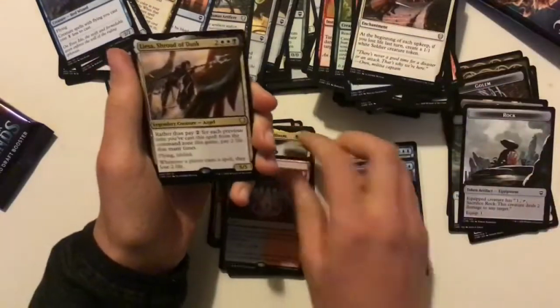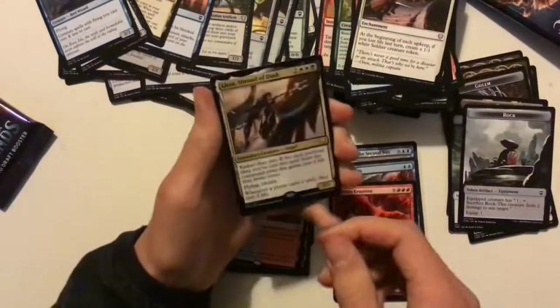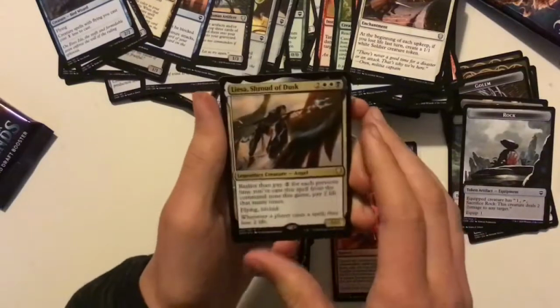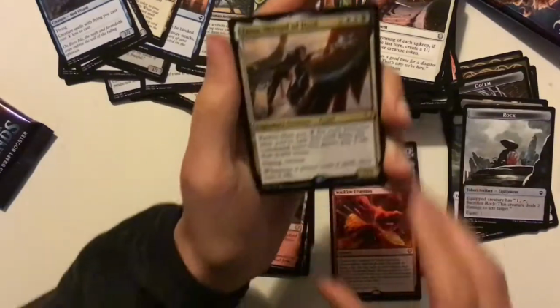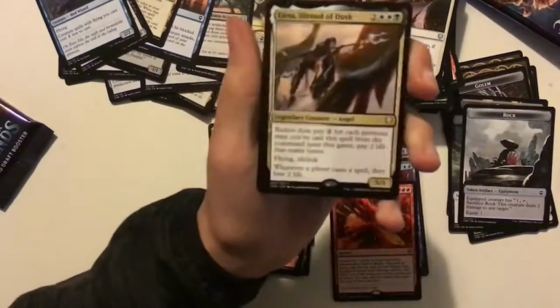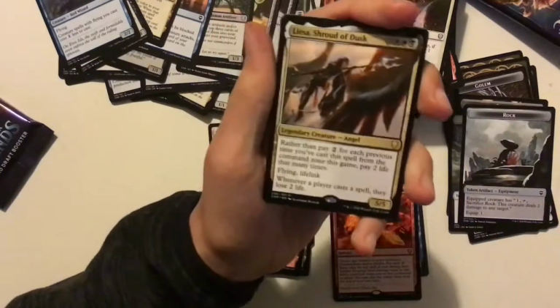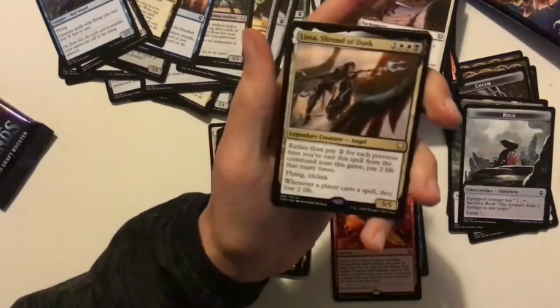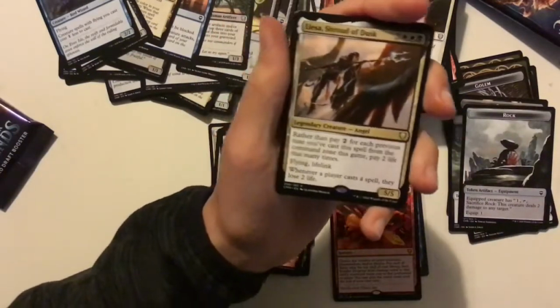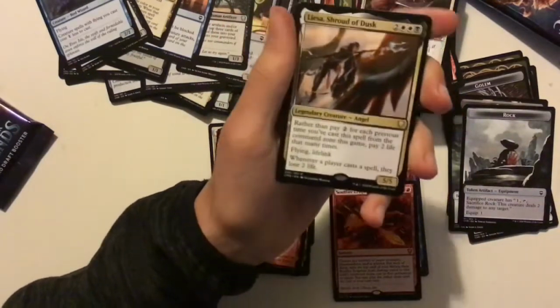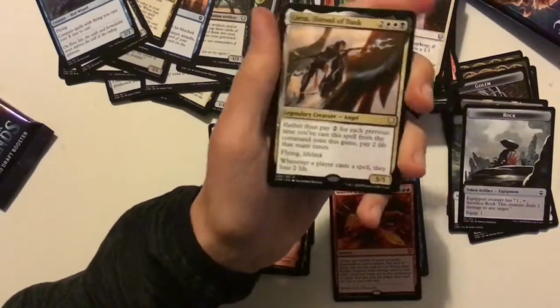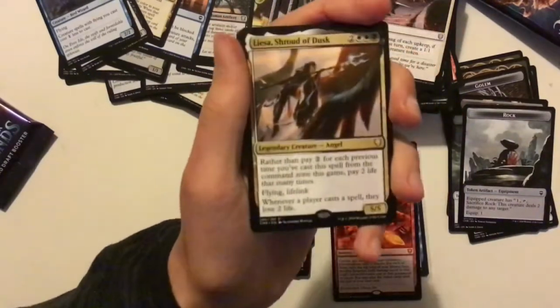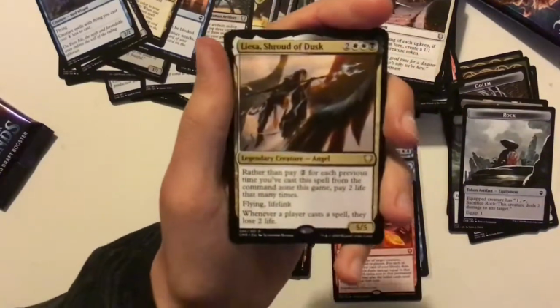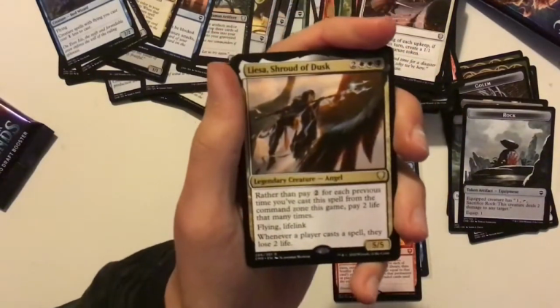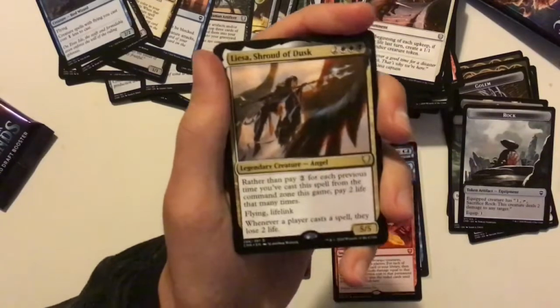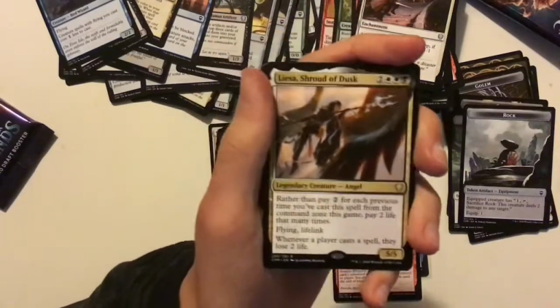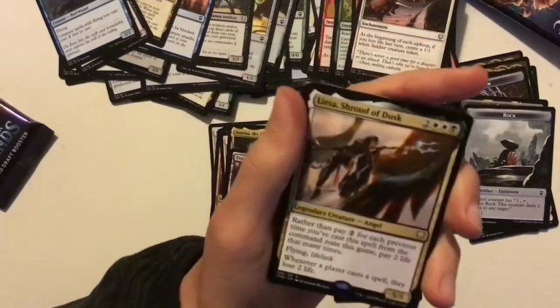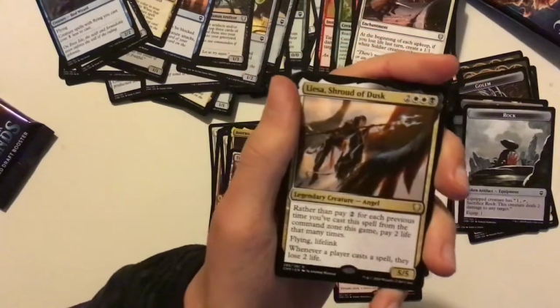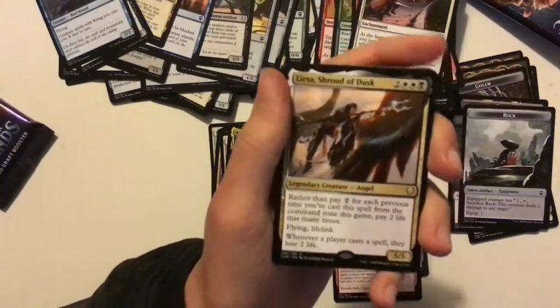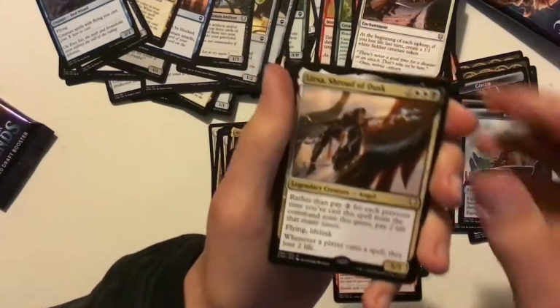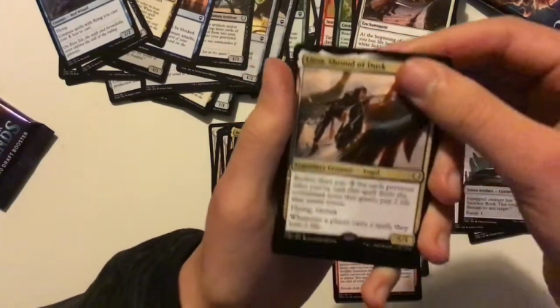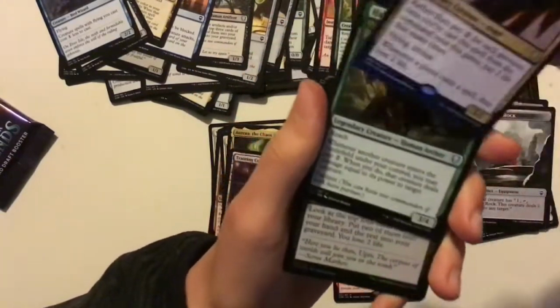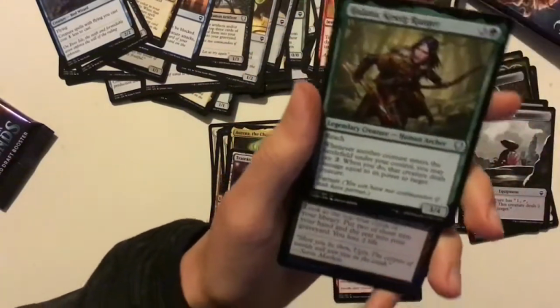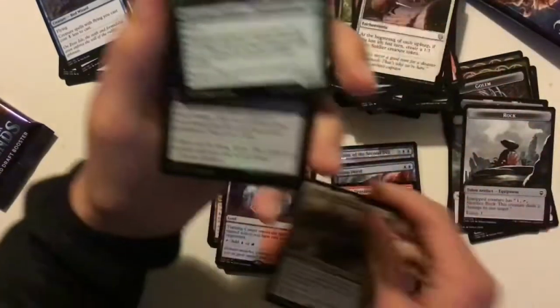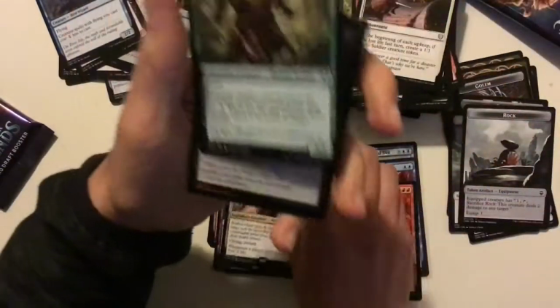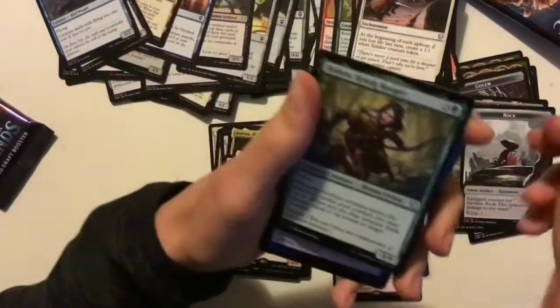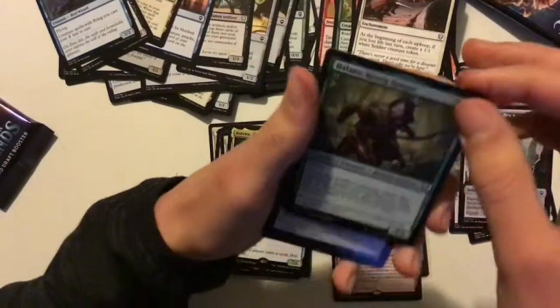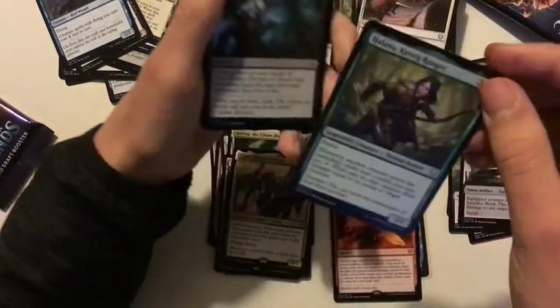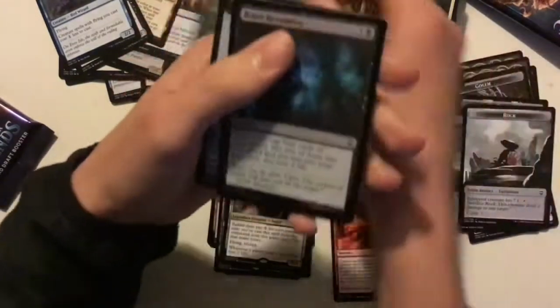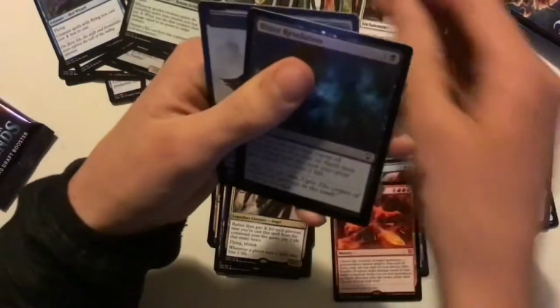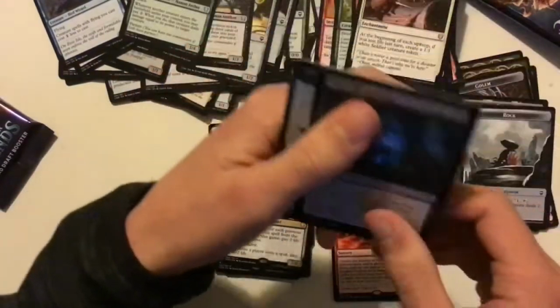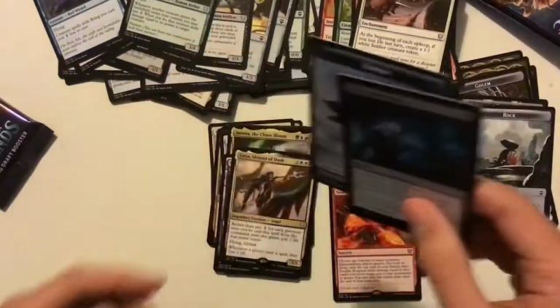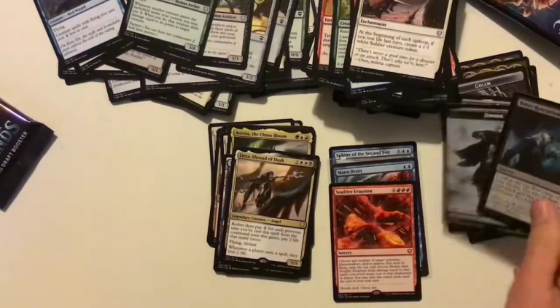And Liesa of the Shroud of Dusk — sort of more Stax-y. Cards like Kambul, Chief of Compliance — very good there. And Halana, Kessig Ranger. And a Fall with Bitter Revelation. Right, two packs left — I'm really hoping for an etched foil here, I doubt I'll get one but it would be nice.